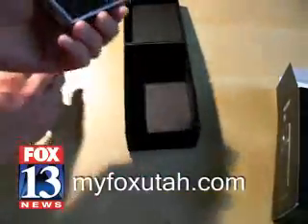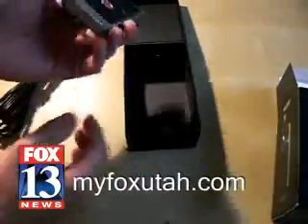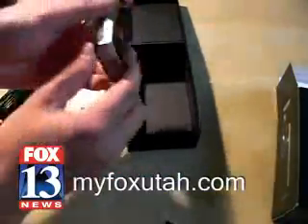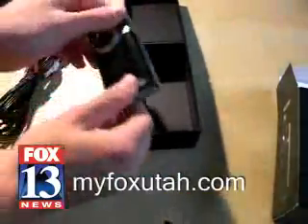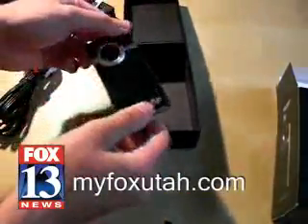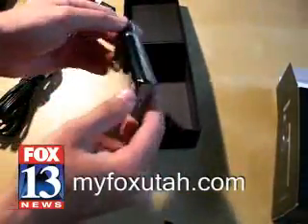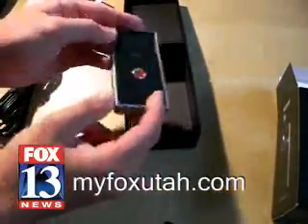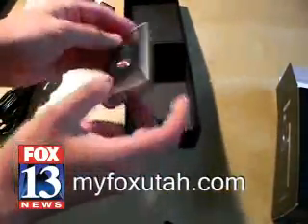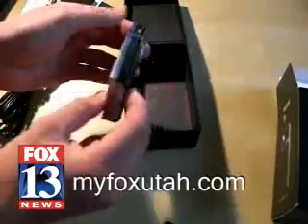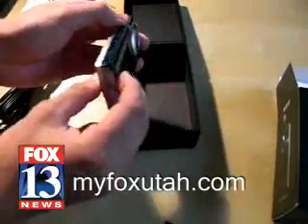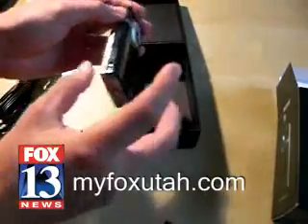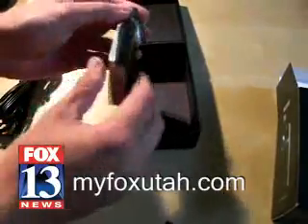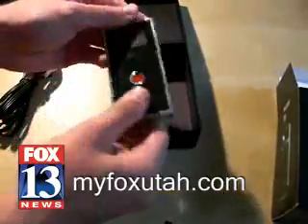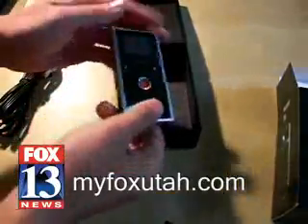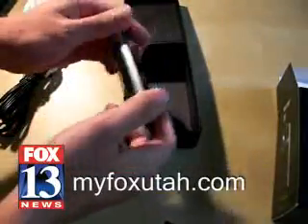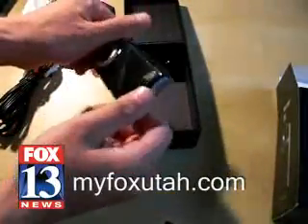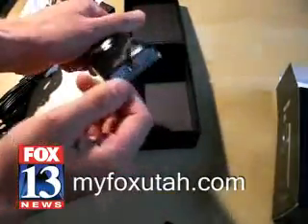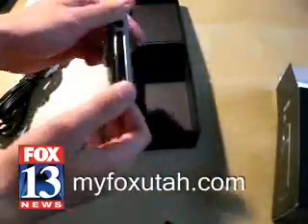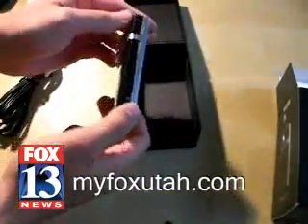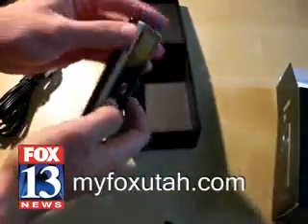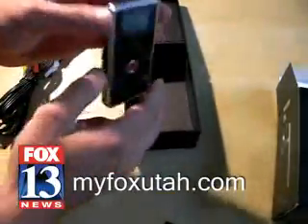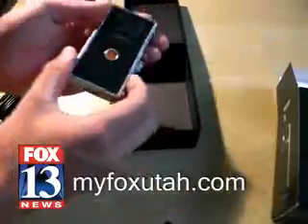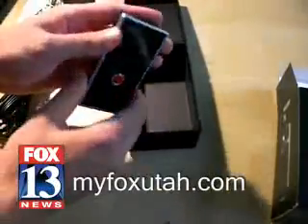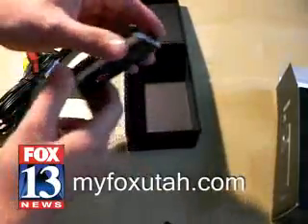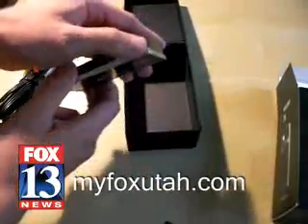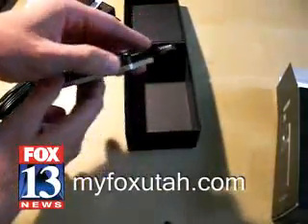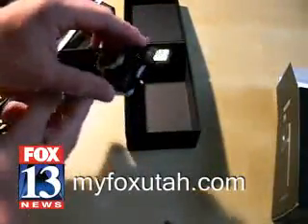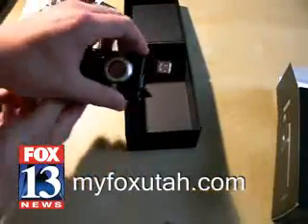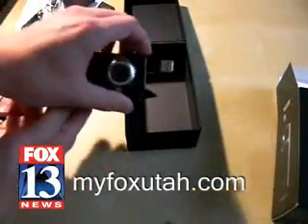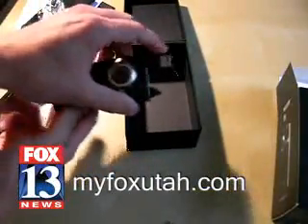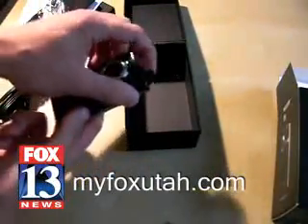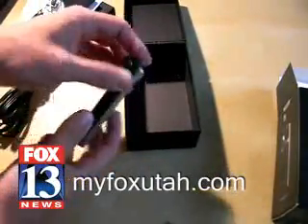This one does not take AA batteries like the previous Flip models. This actually has a built-in rechargeable battery, and of course you recharge that via the USB port. There is no power plug on this.